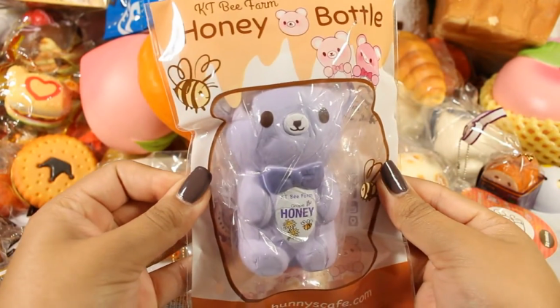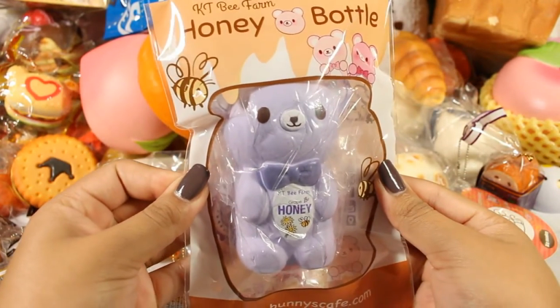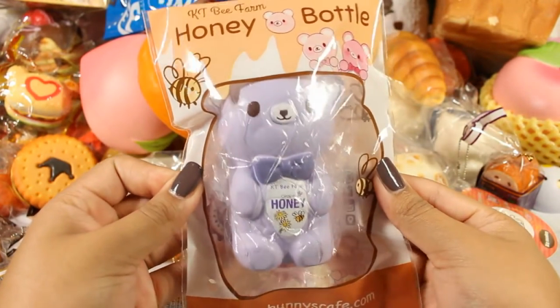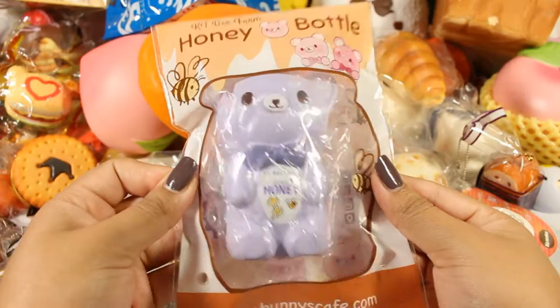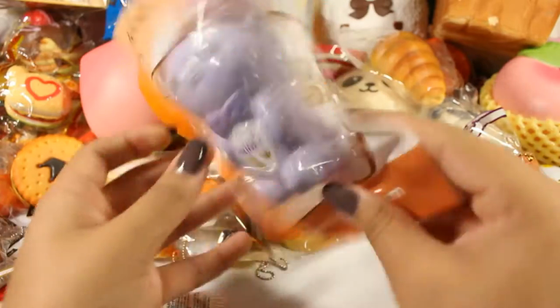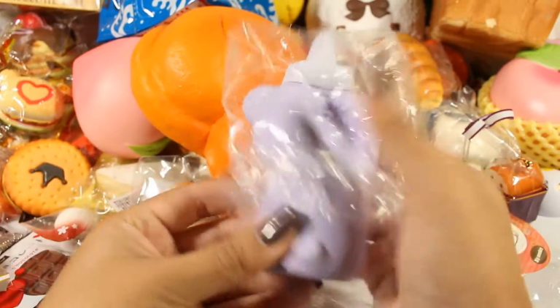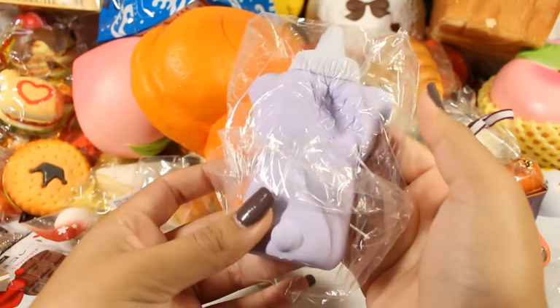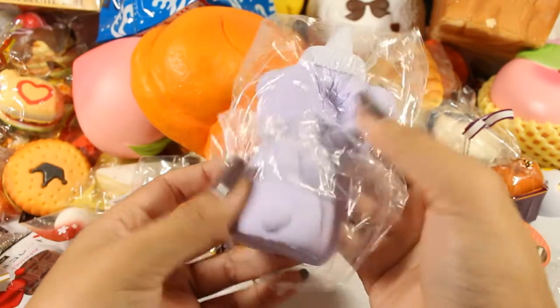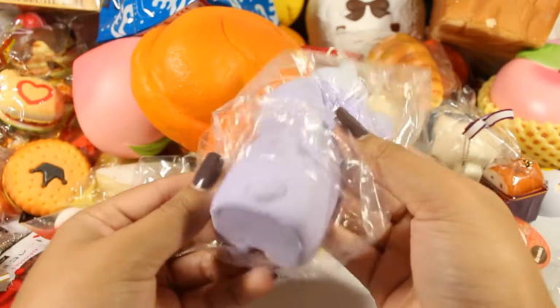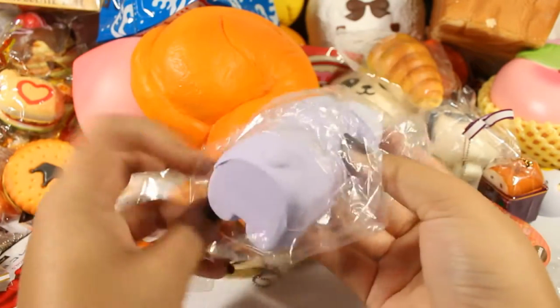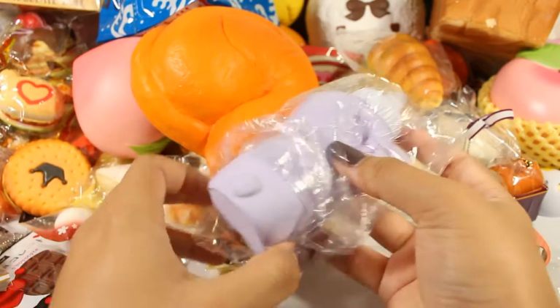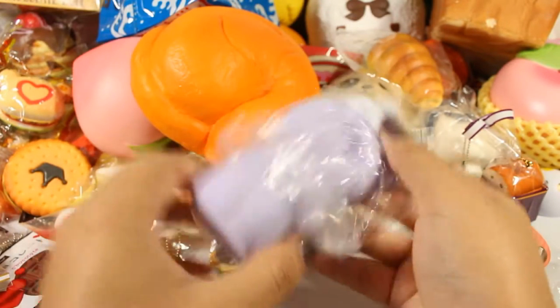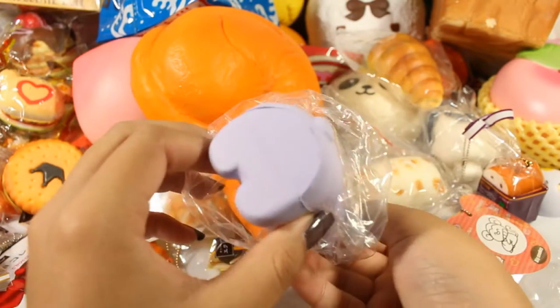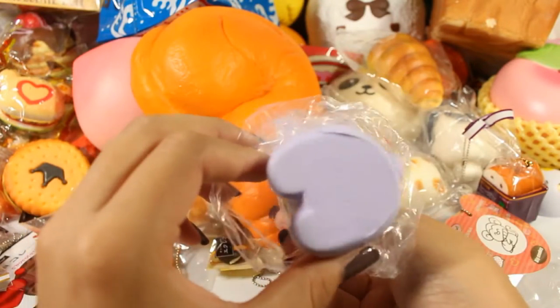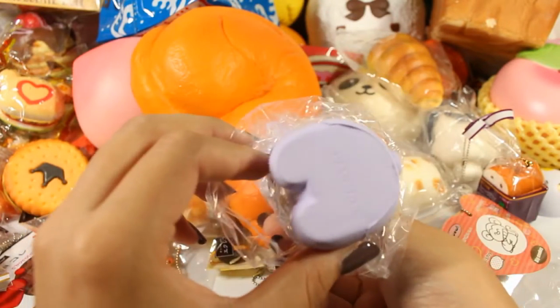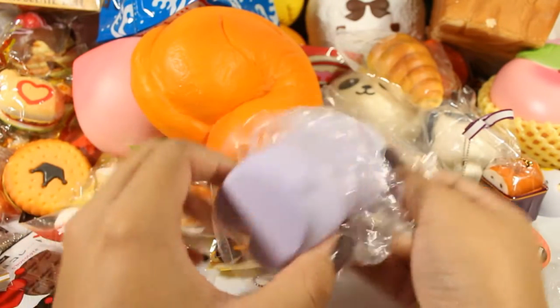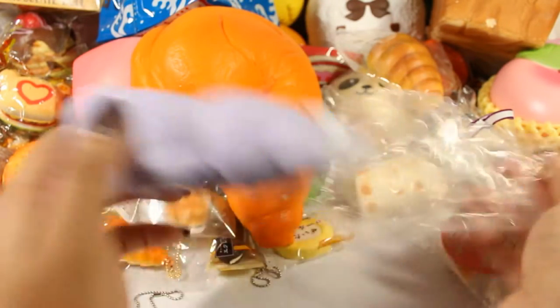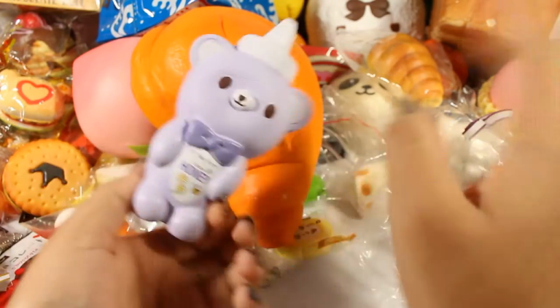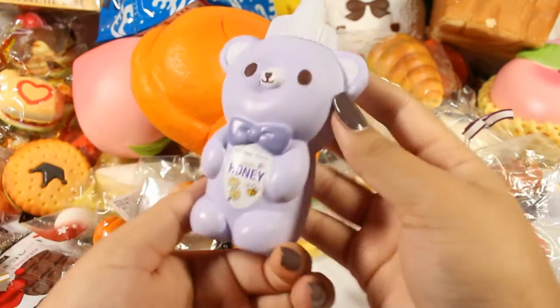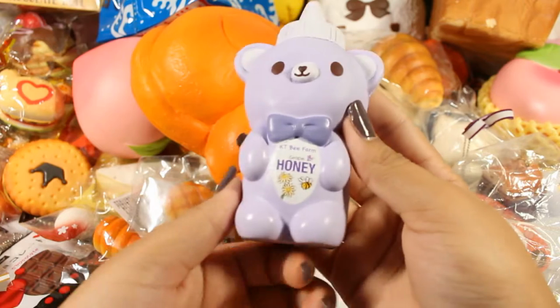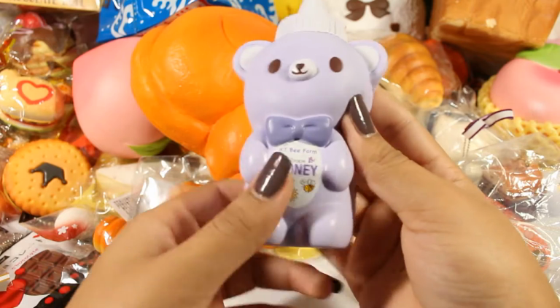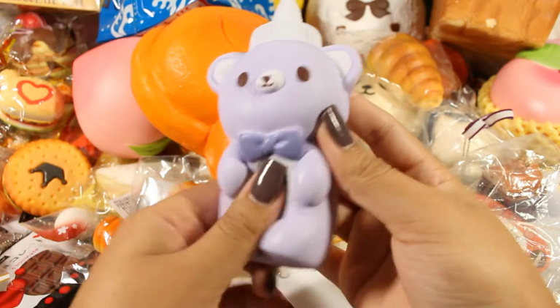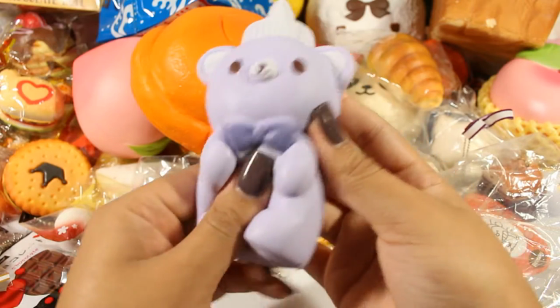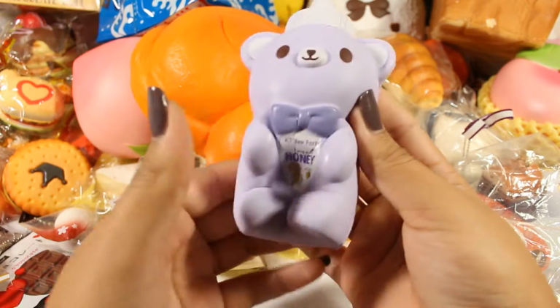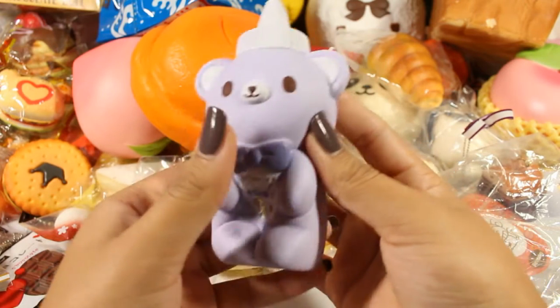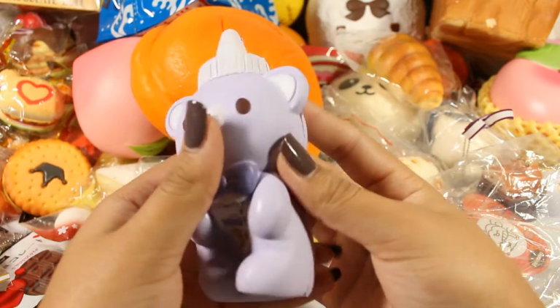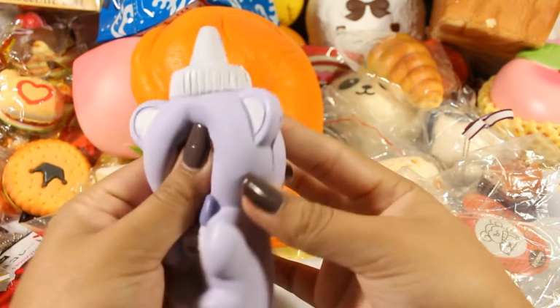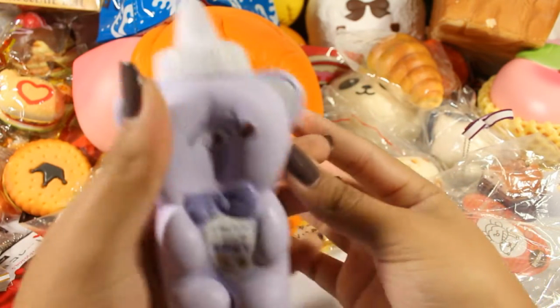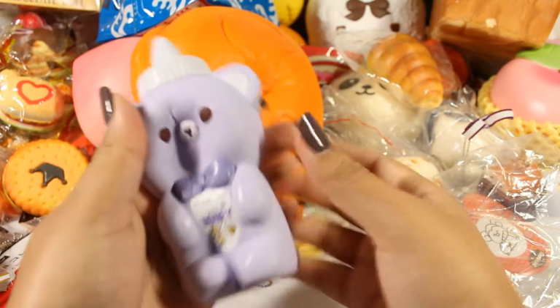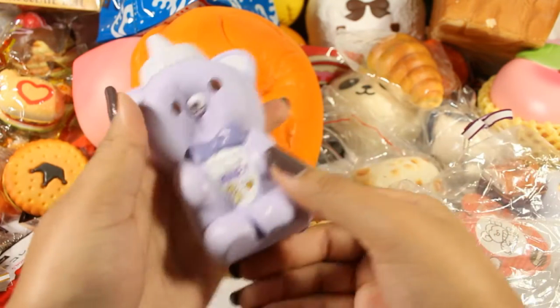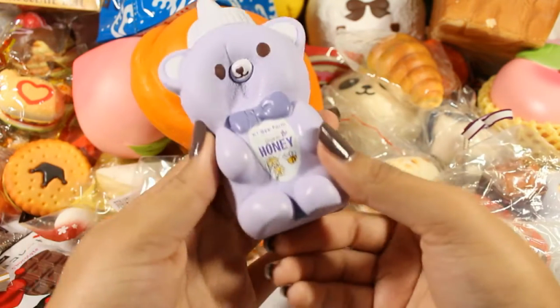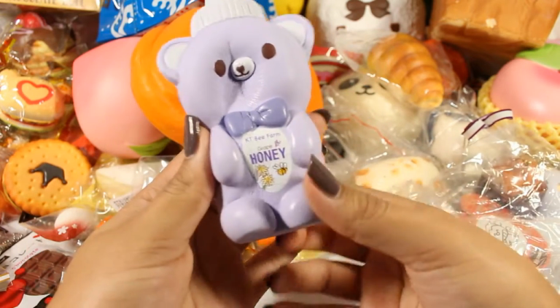Next I have this KTV farm honey bottle. He's very squishy and smells exactly like grape candy — it says Kumatama on the bottom. It smells so good.